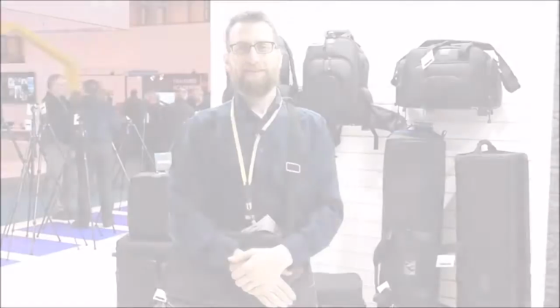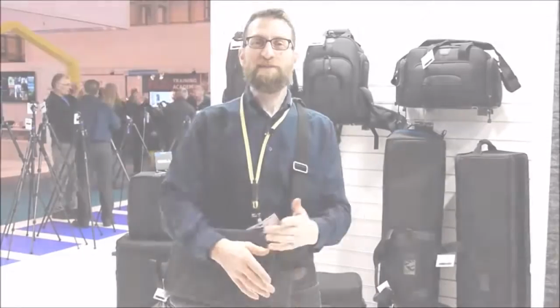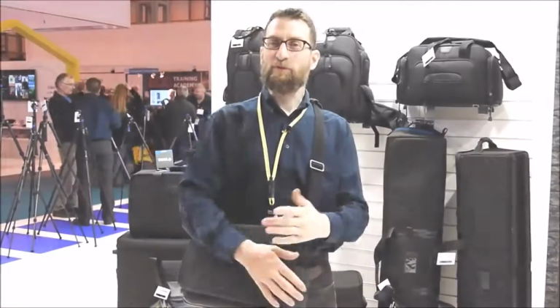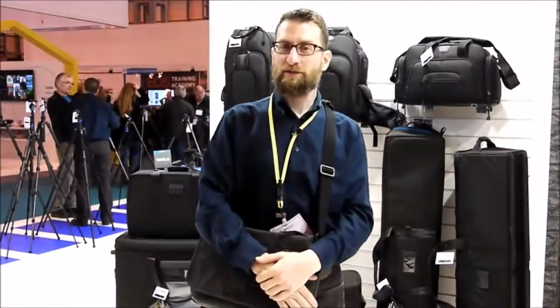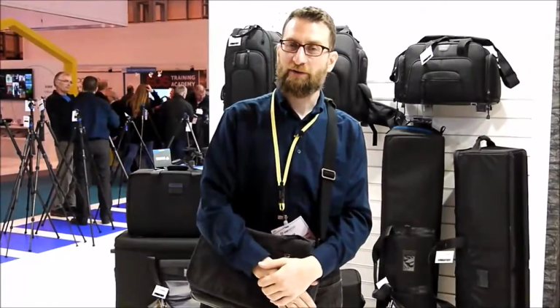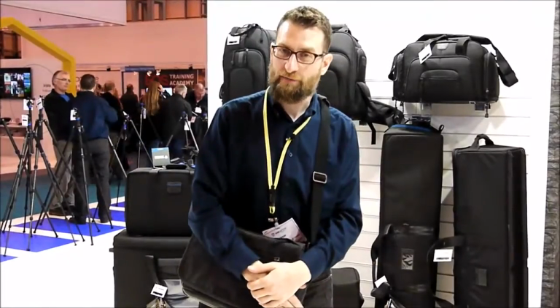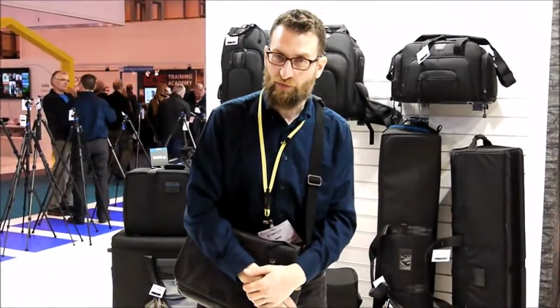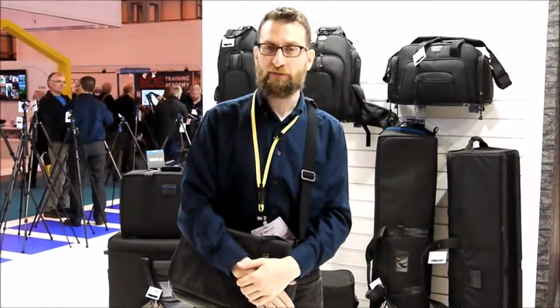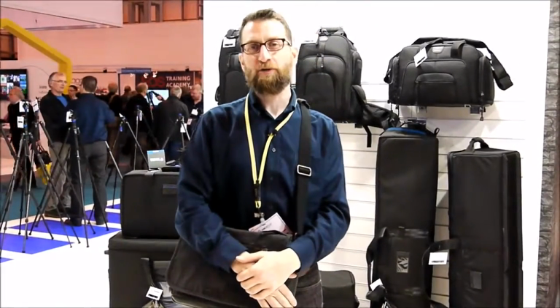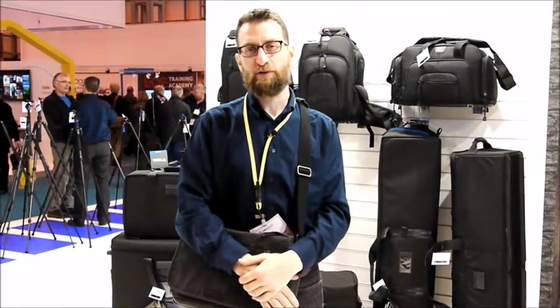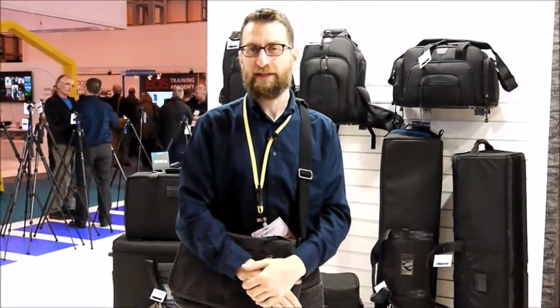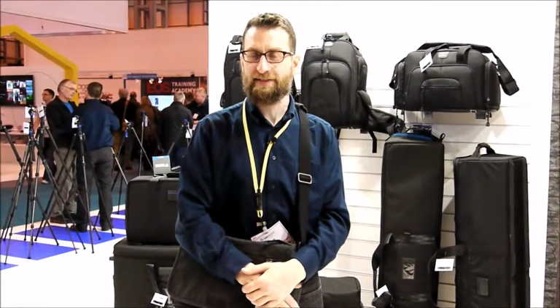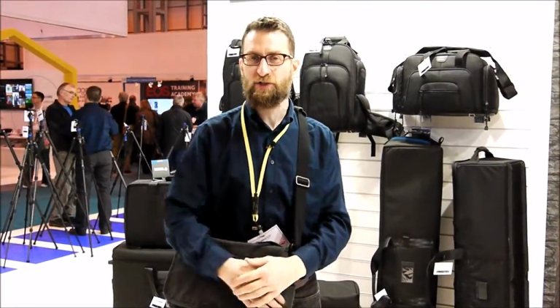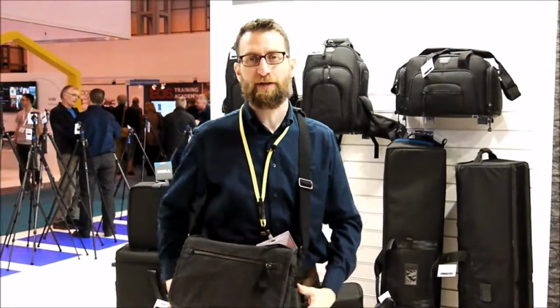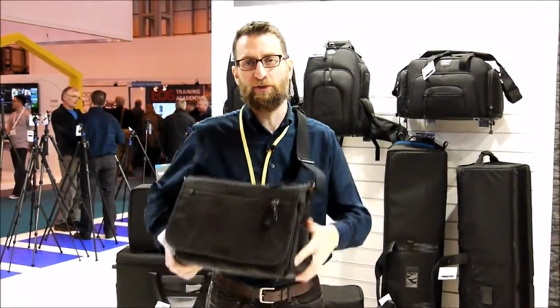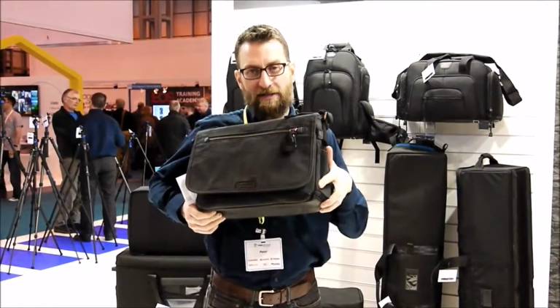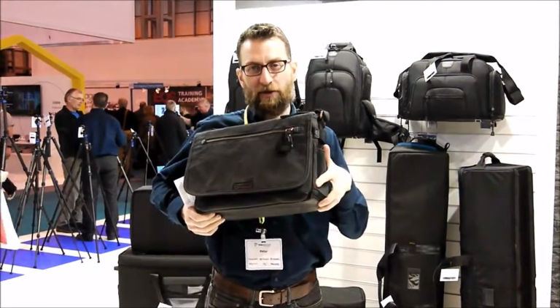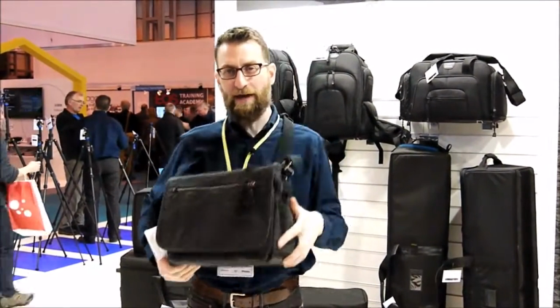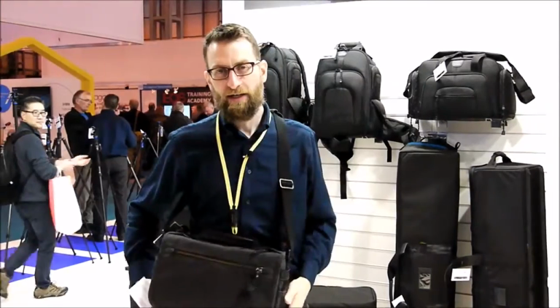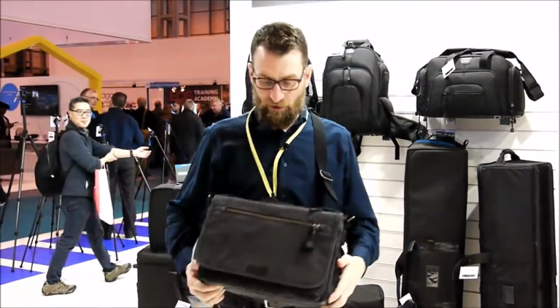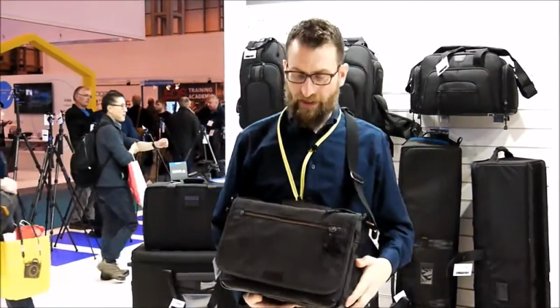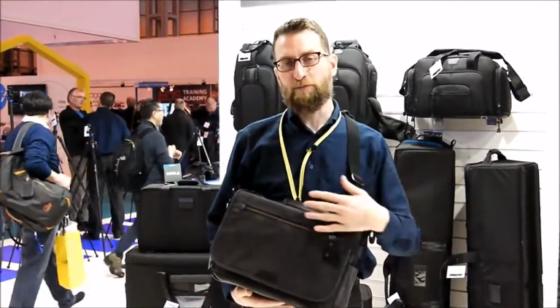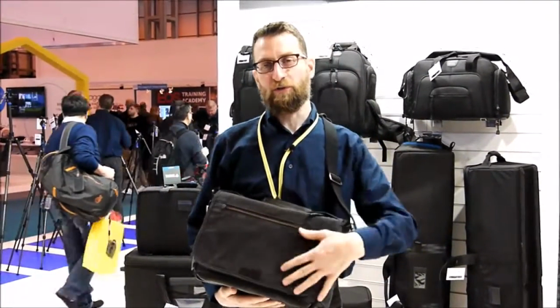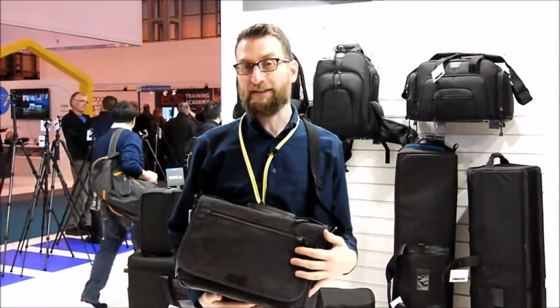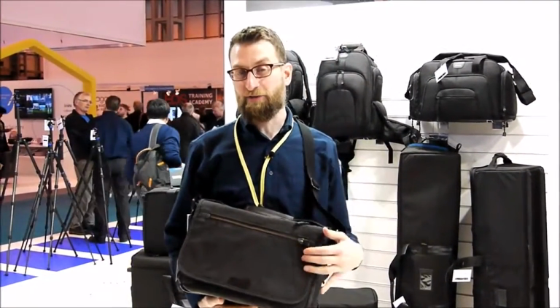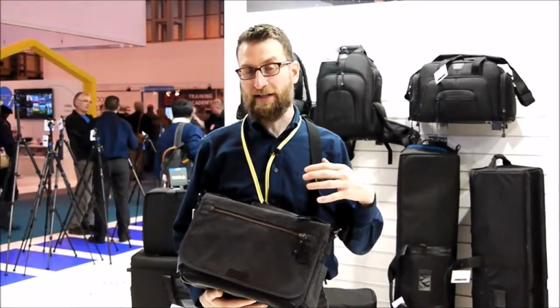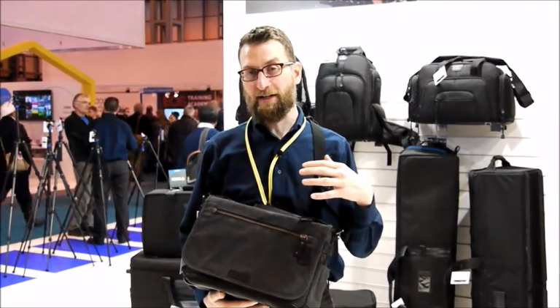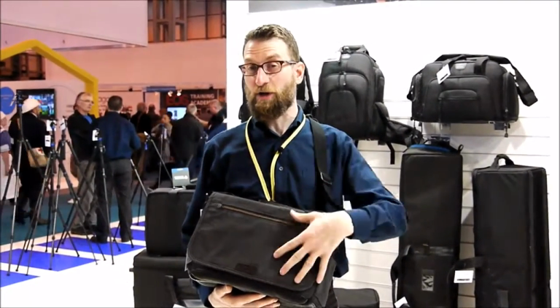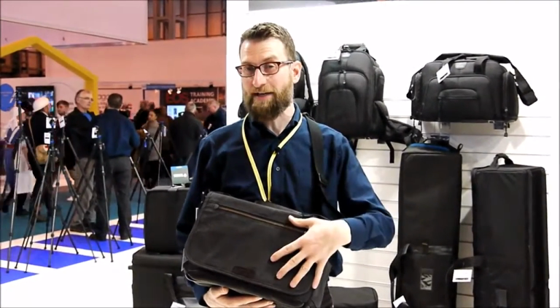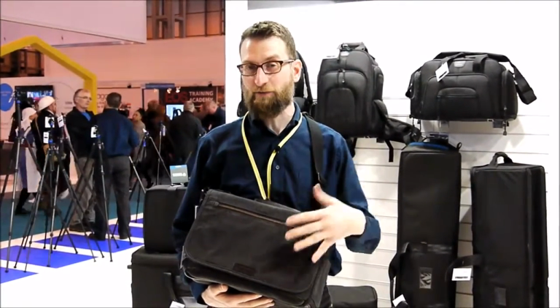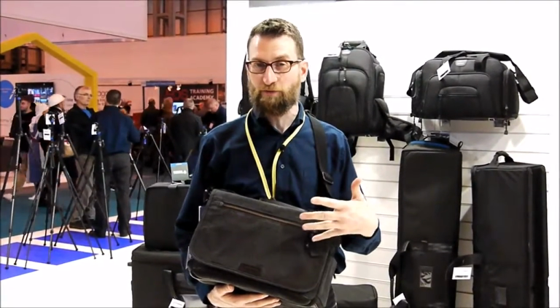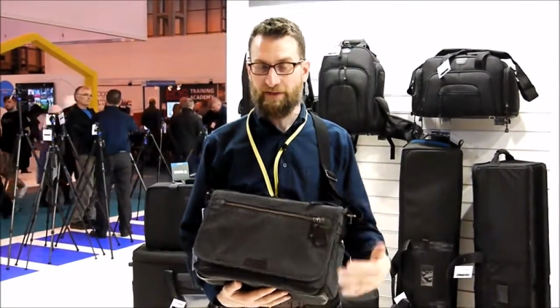Hi, this is Peter Wazner. We're here at the Temba booth at the Photography Show 2016, talking about the new Temba Cooper bag, which we make out of a beautiful cotton canvas that's coated on the backside for water repellency.